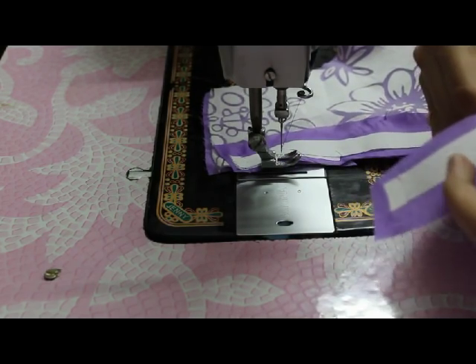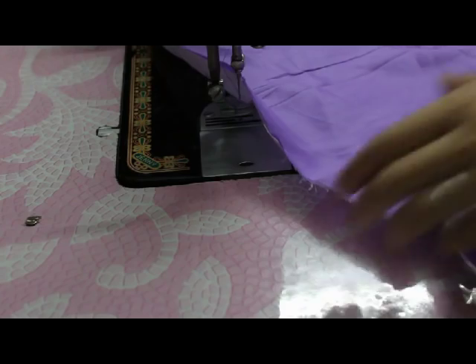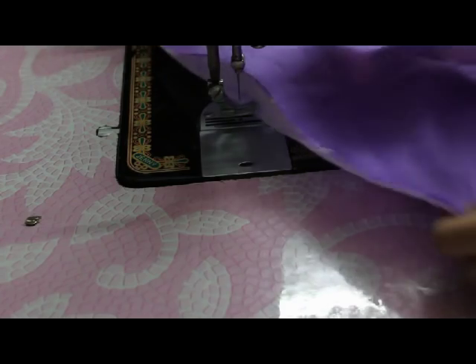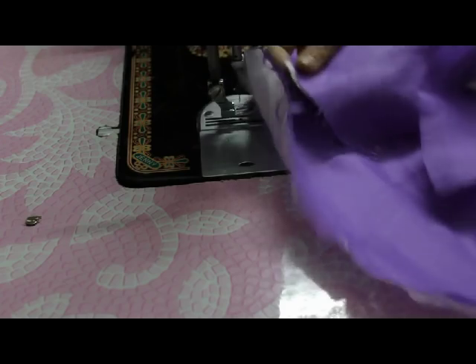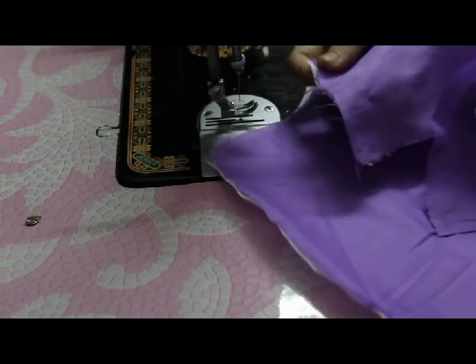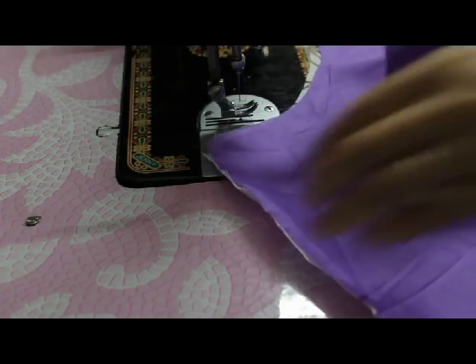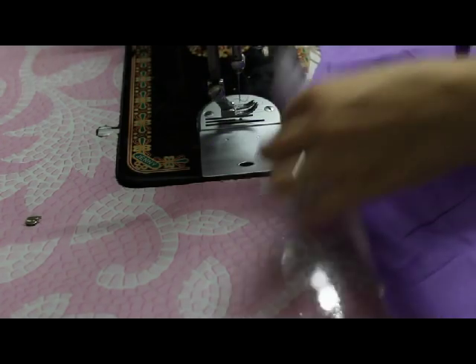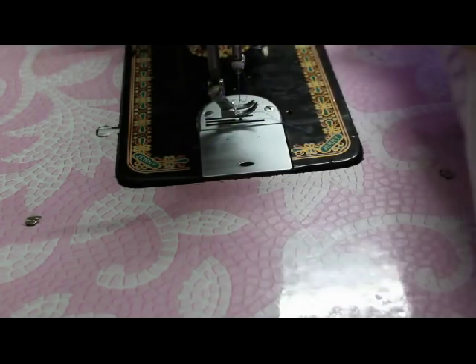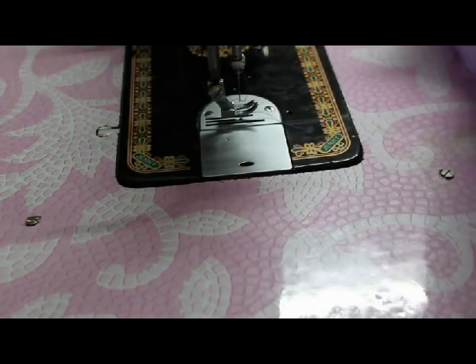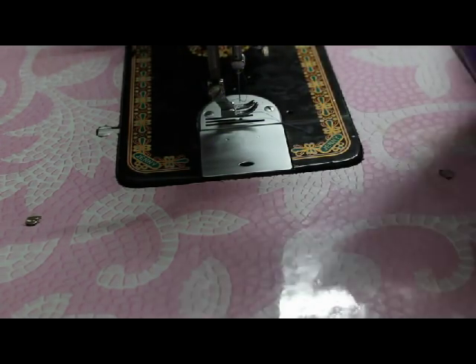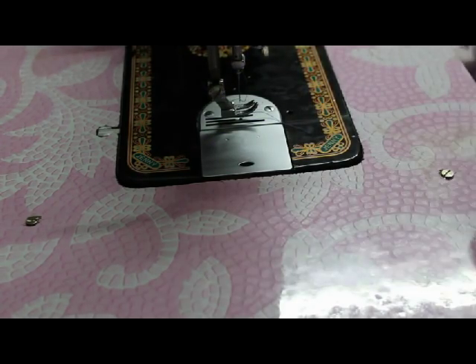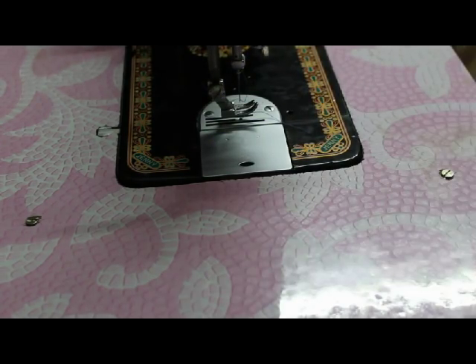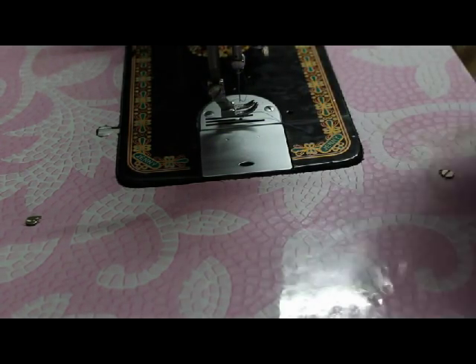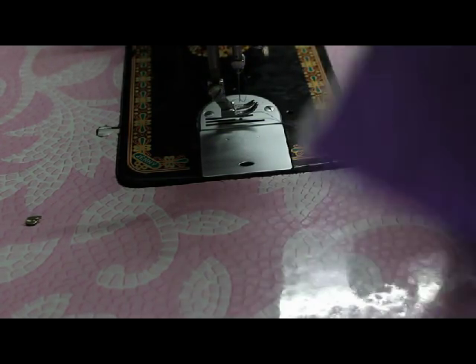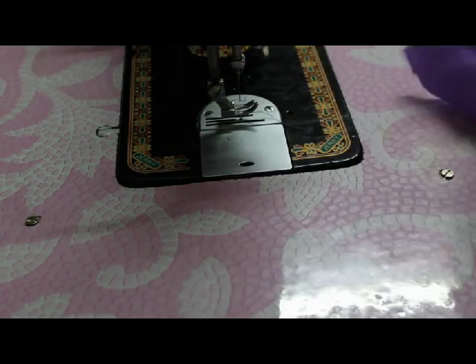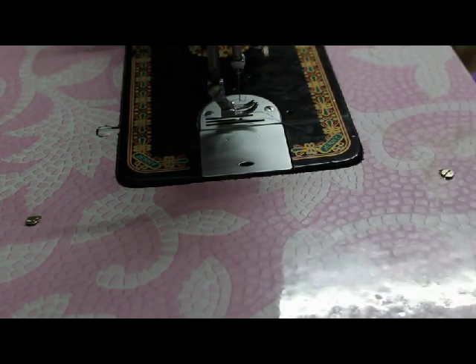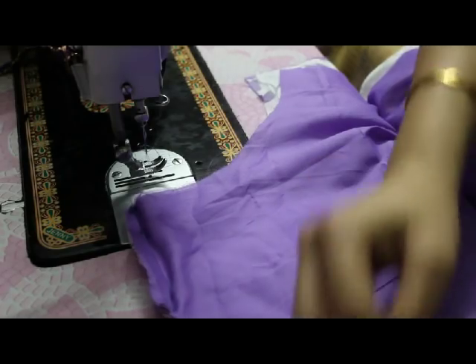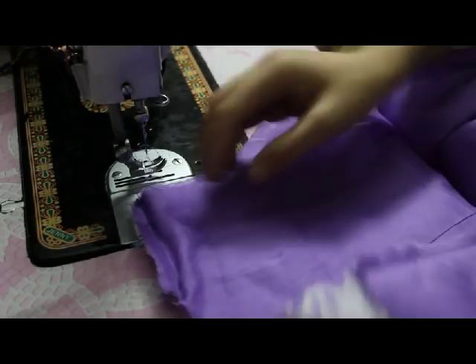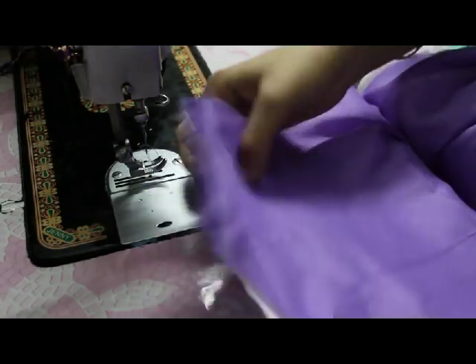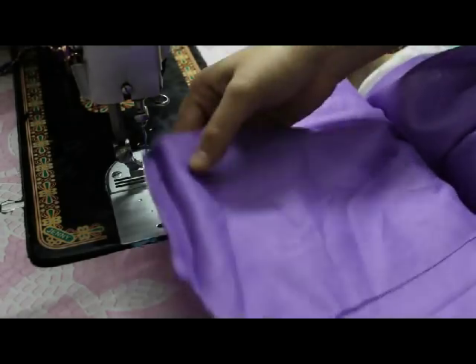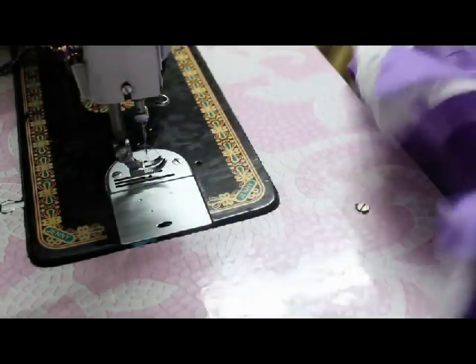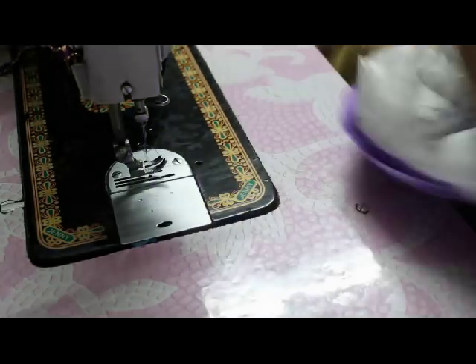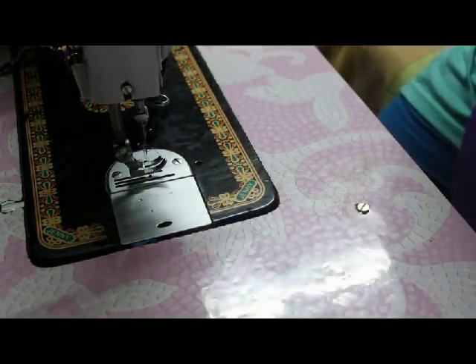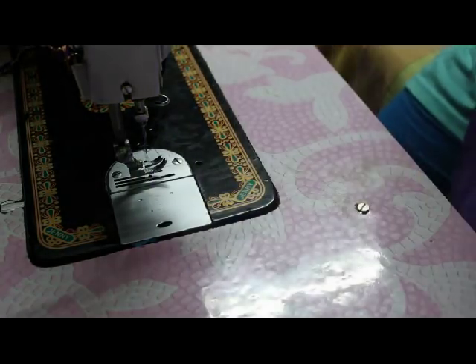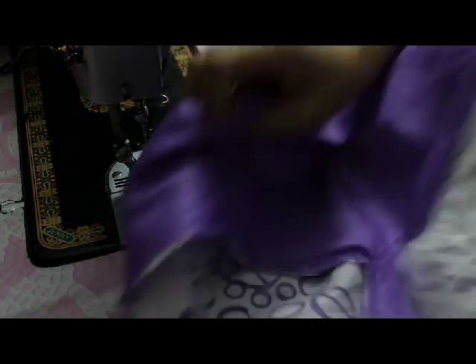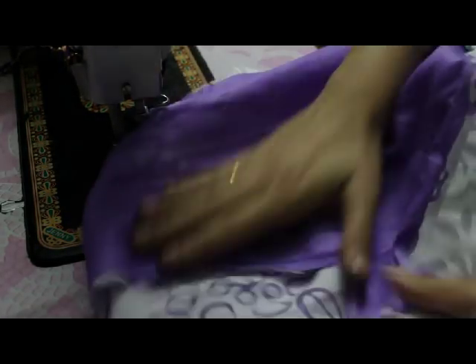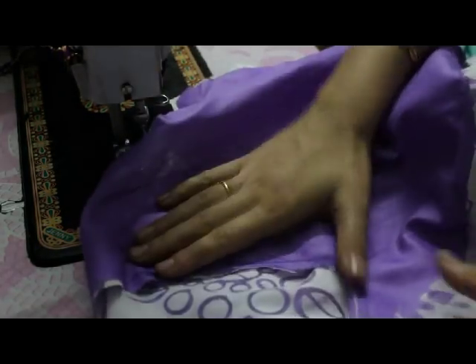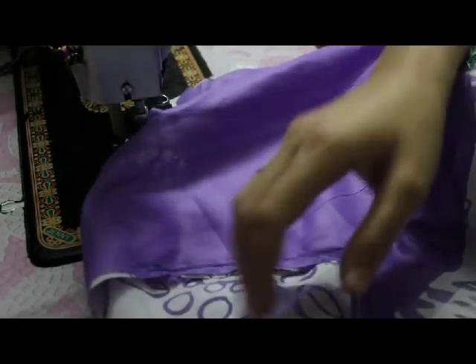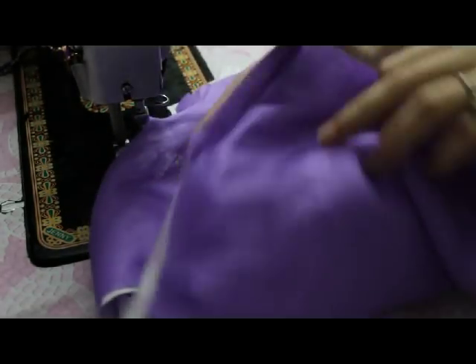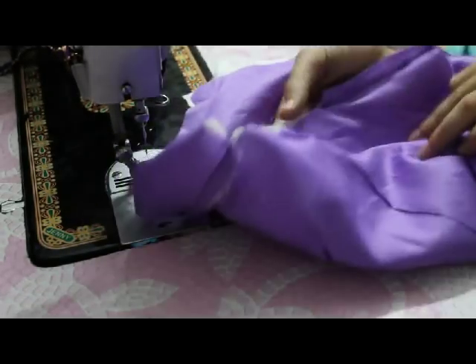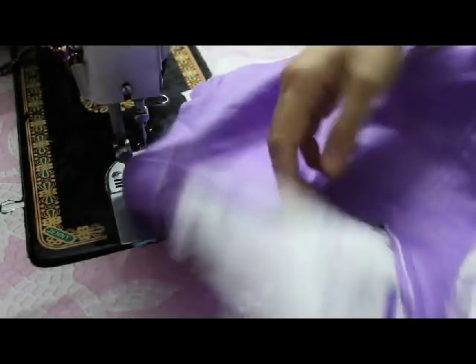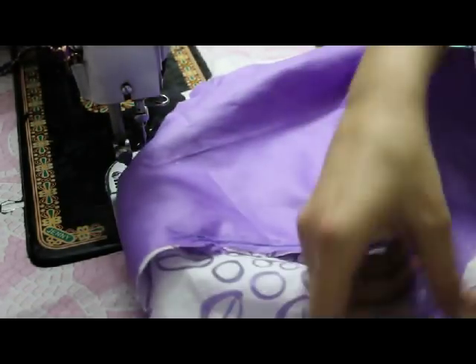Now I'll join it from the shoulders and join both the panels. This is the front side and this is the back side.